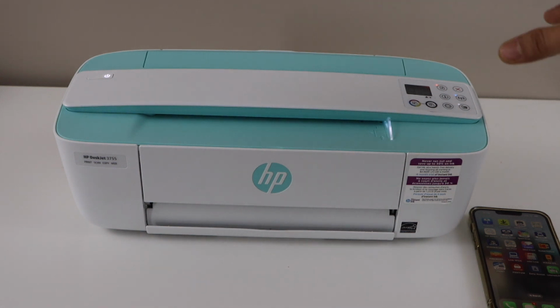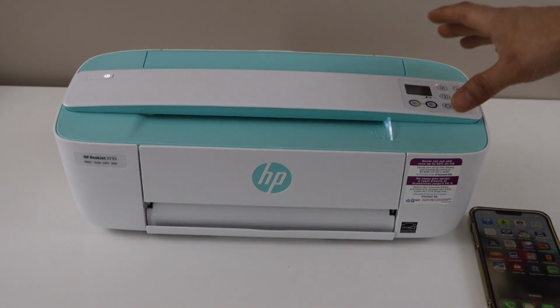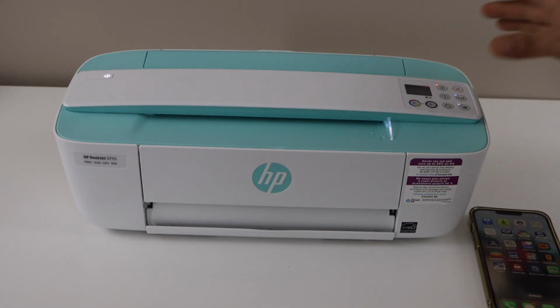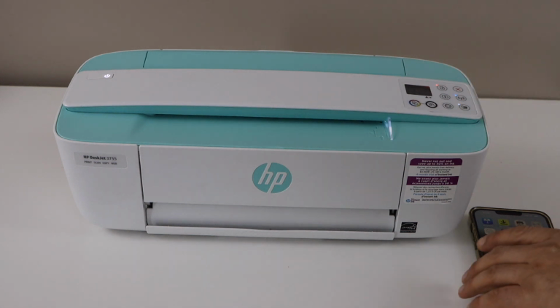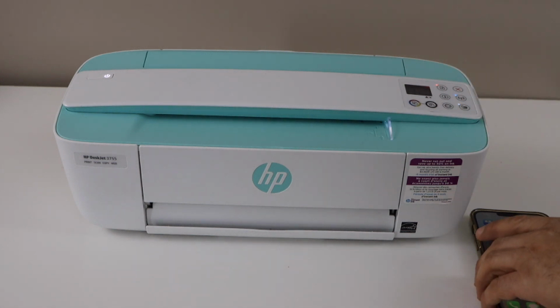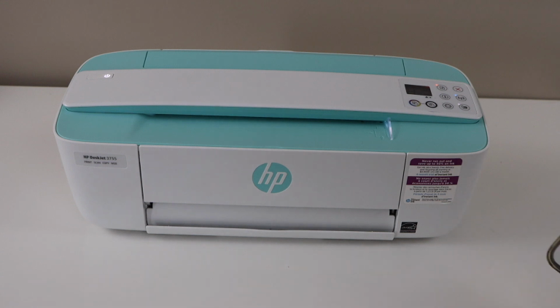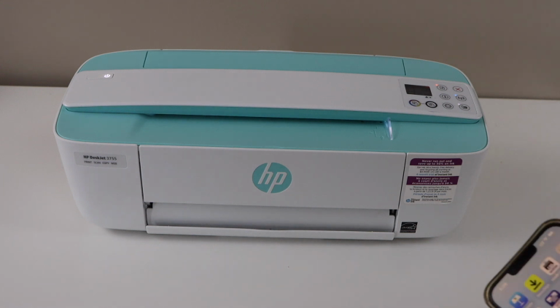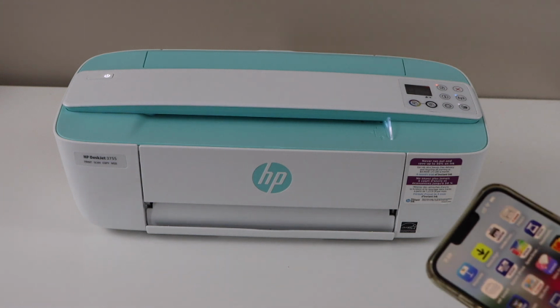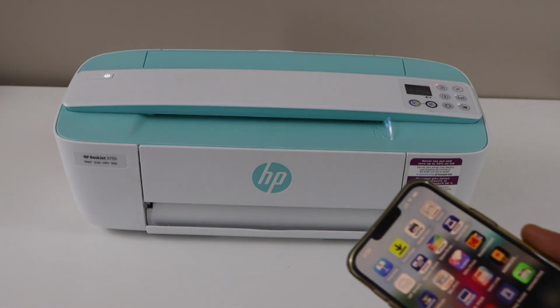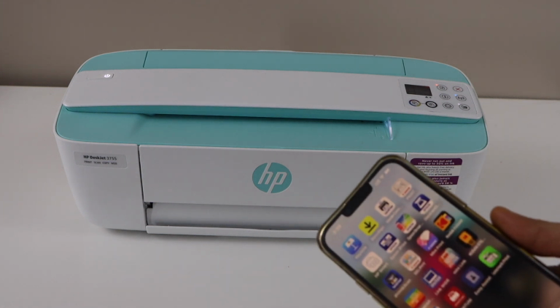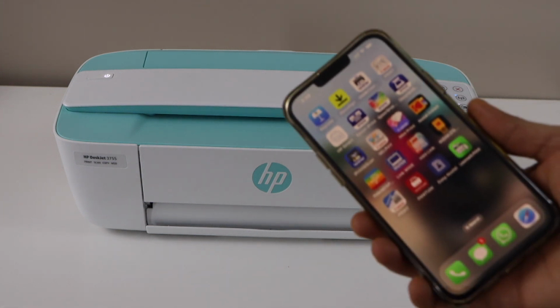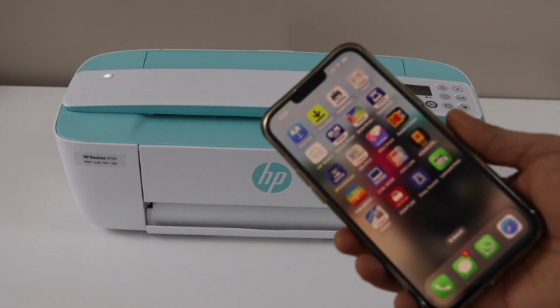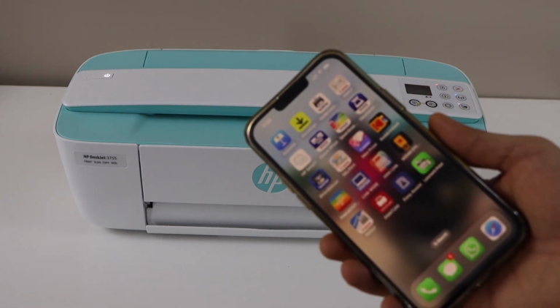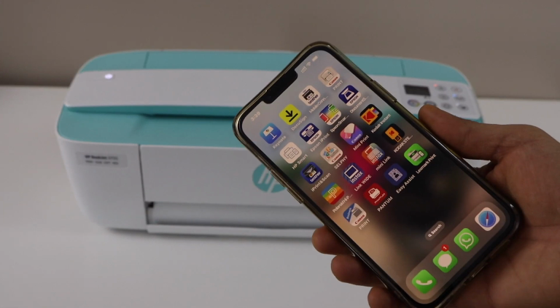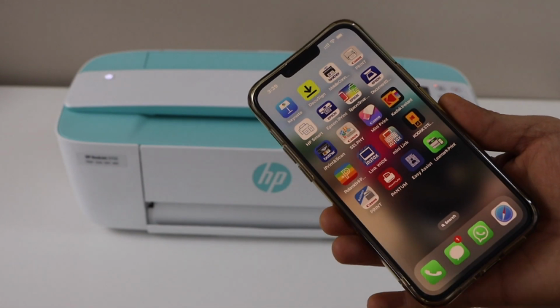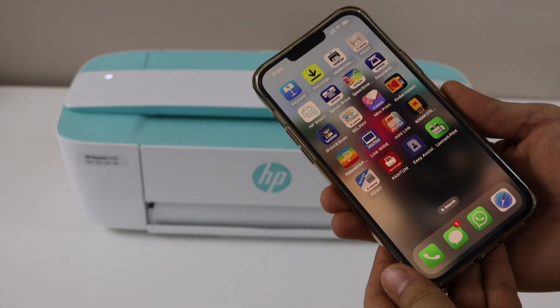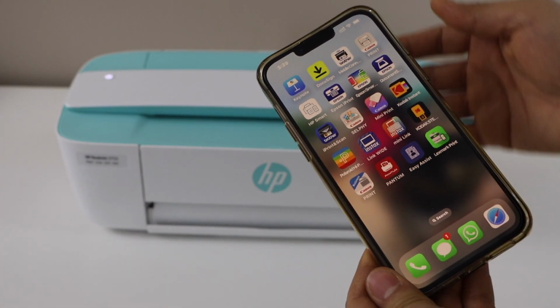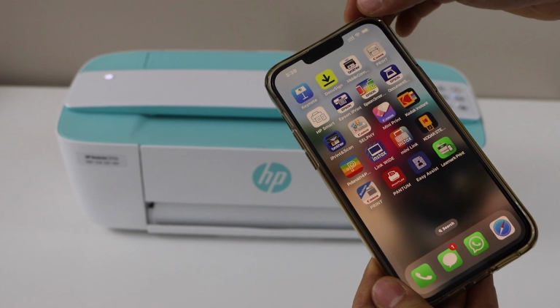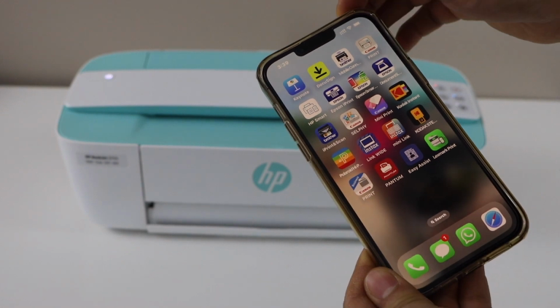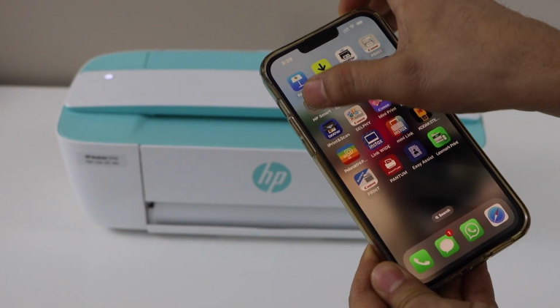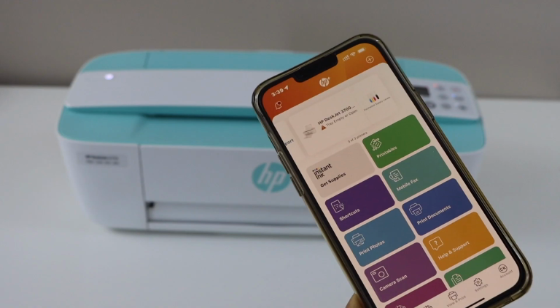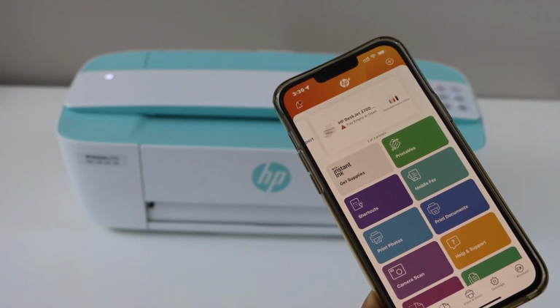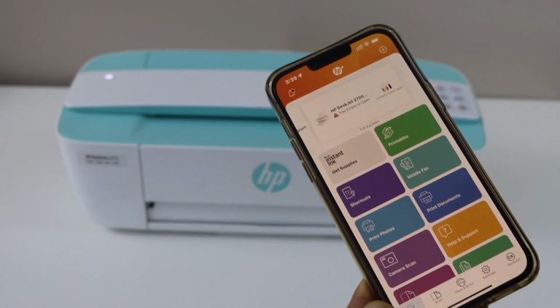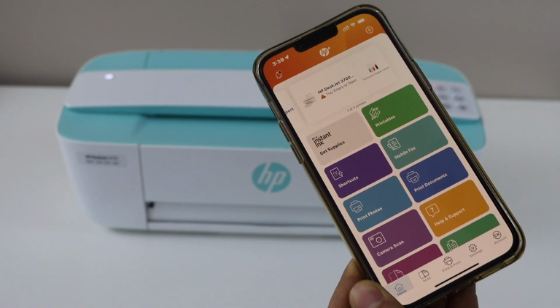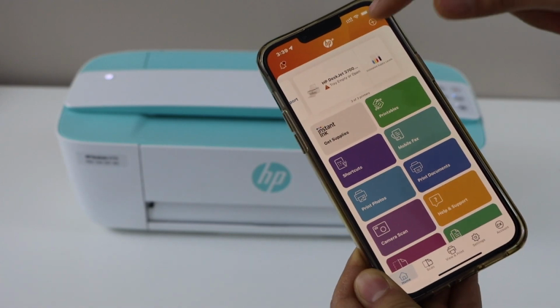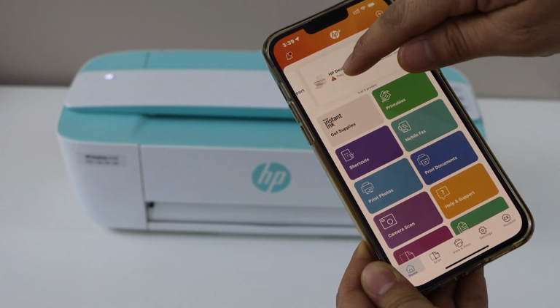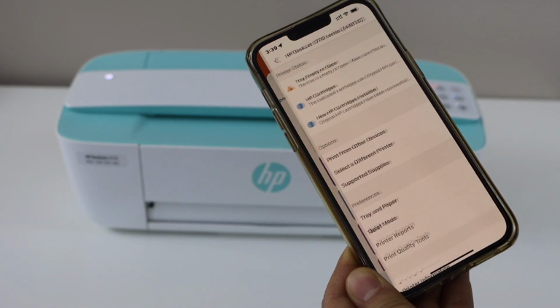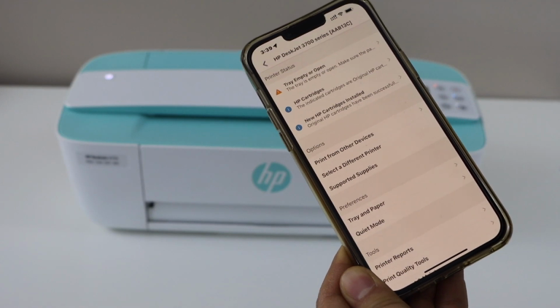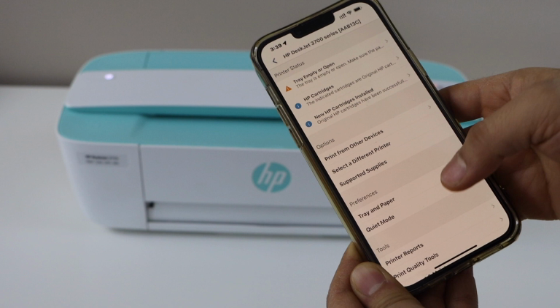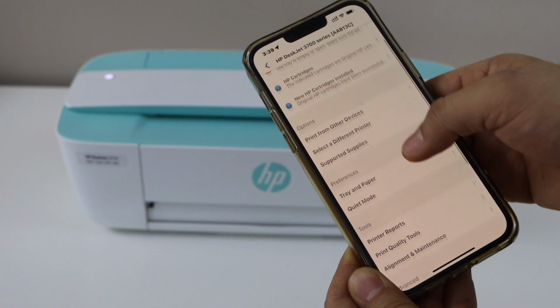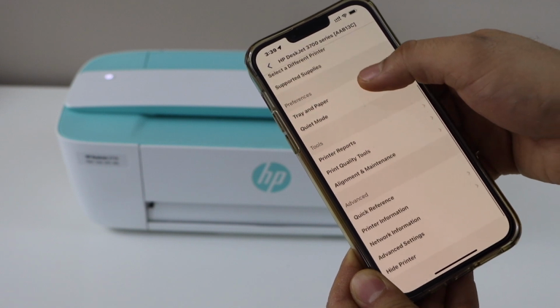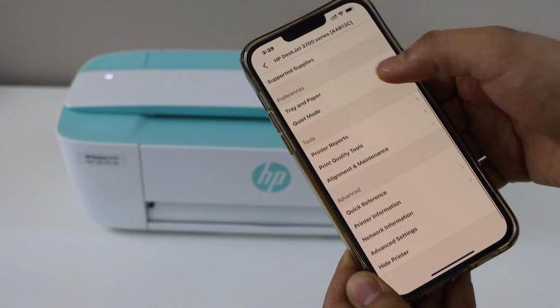First you have to switch on the printer. Now go to your smartphone, laptop, or MacBook and open the HP Smart app. In the app you will see your printer — click on it, scroll down.